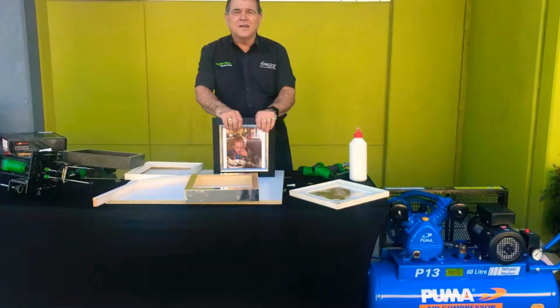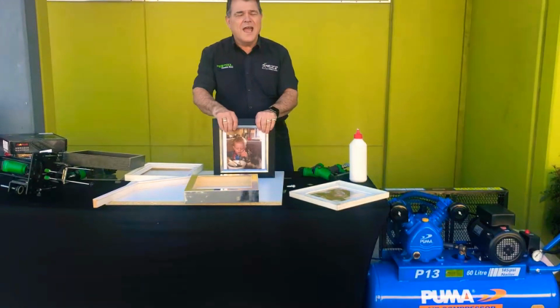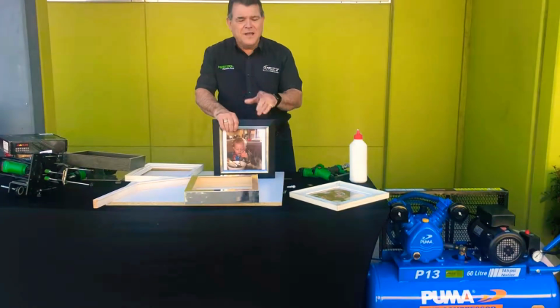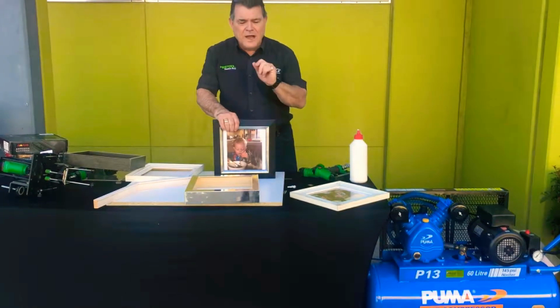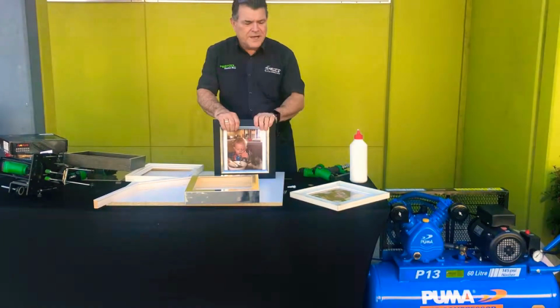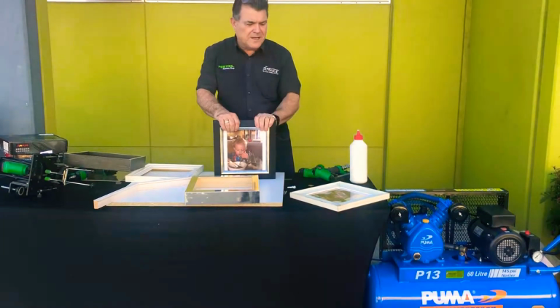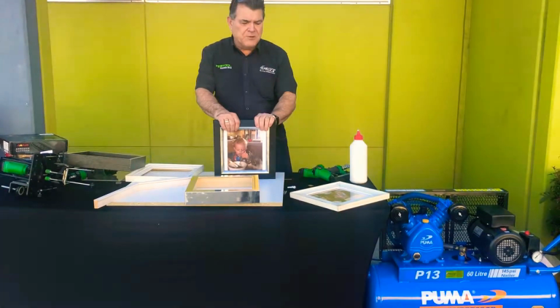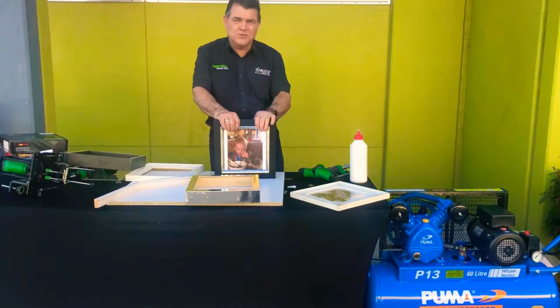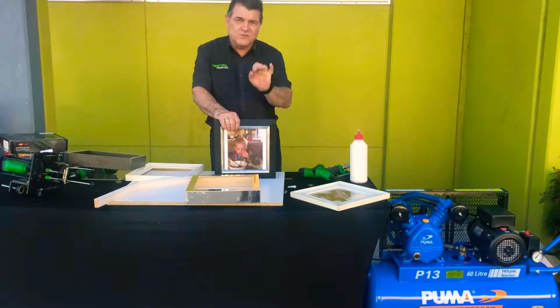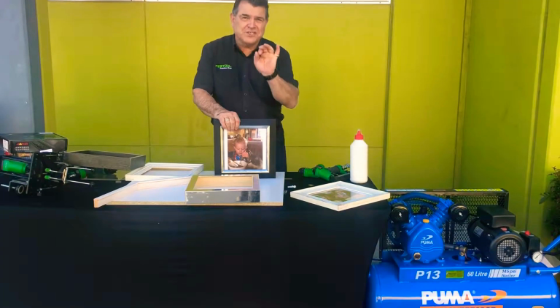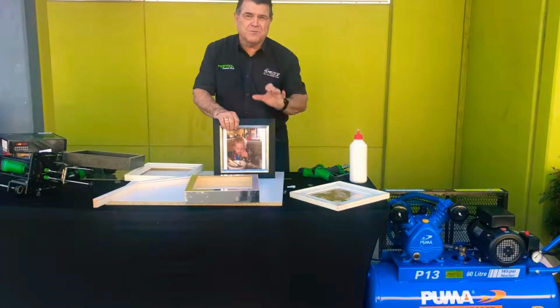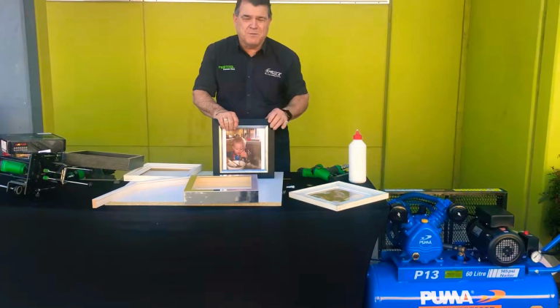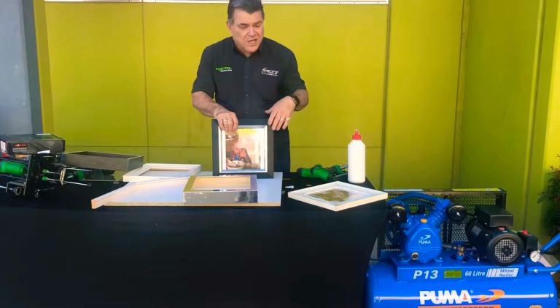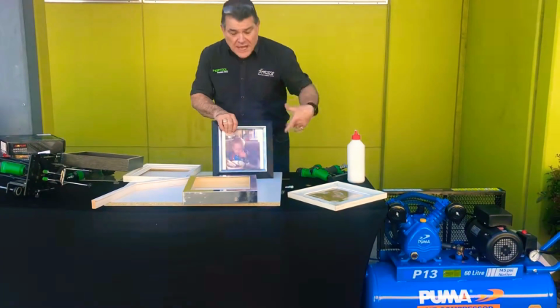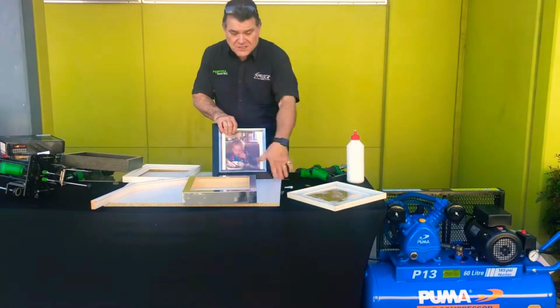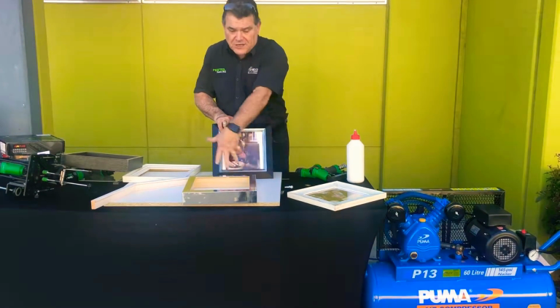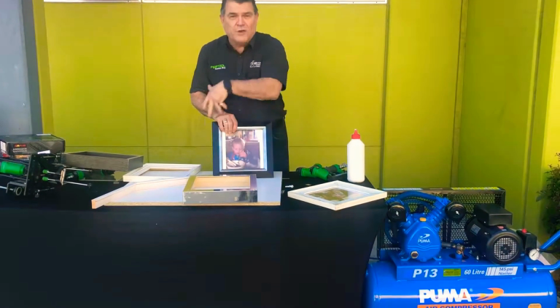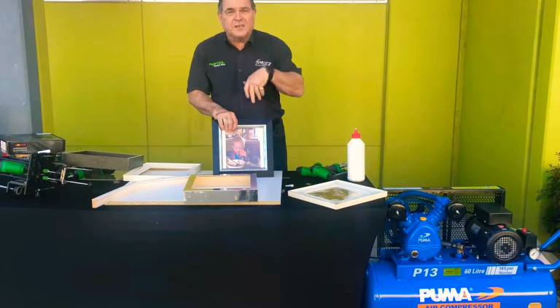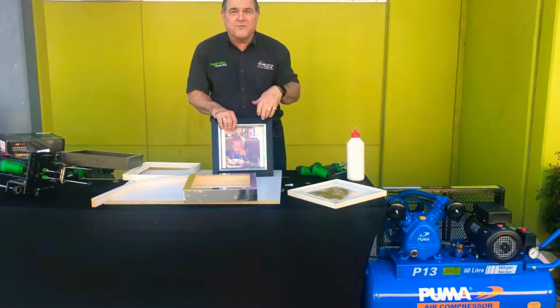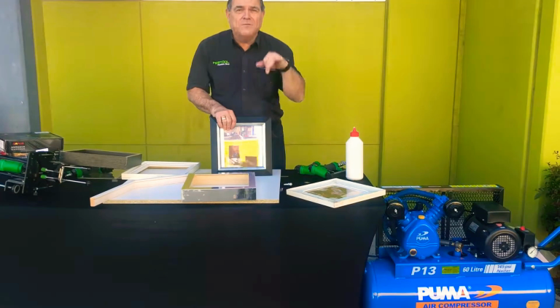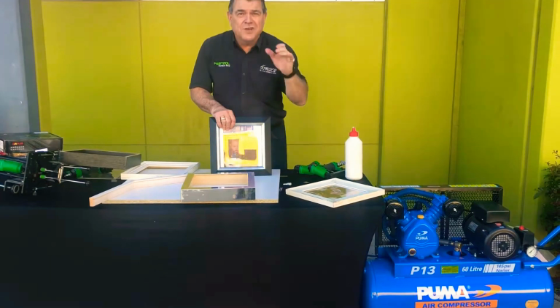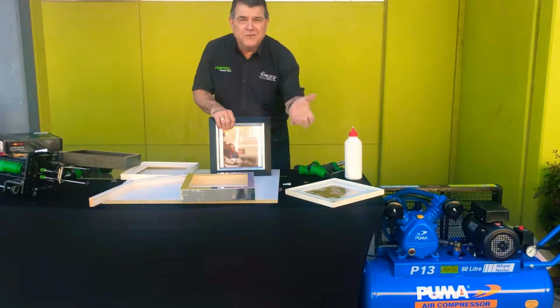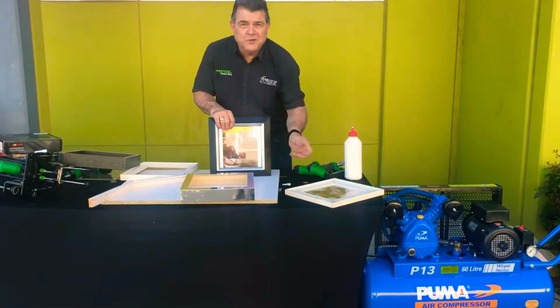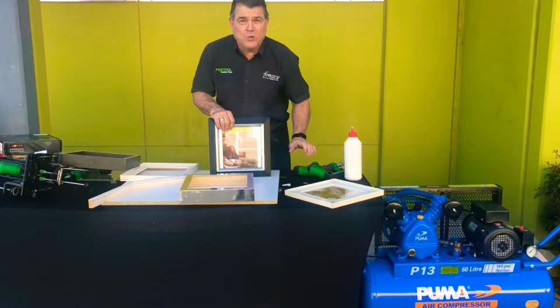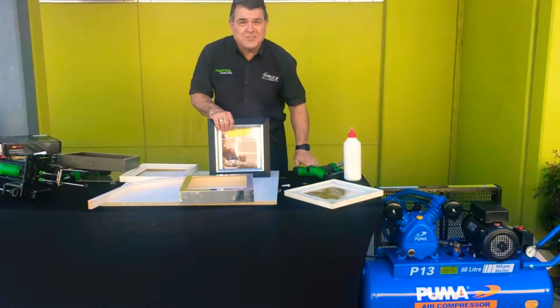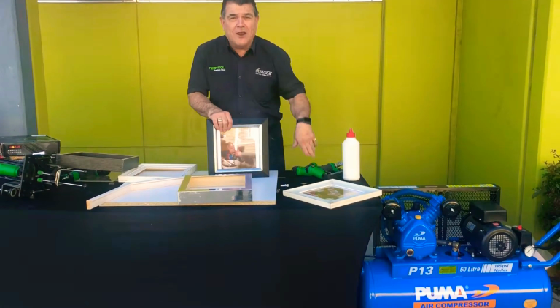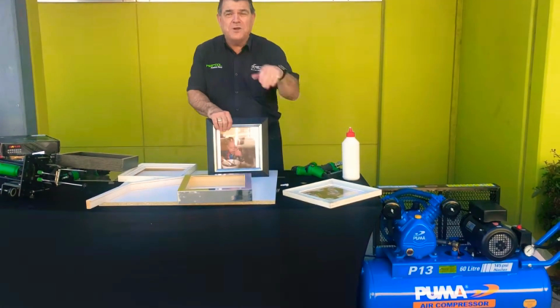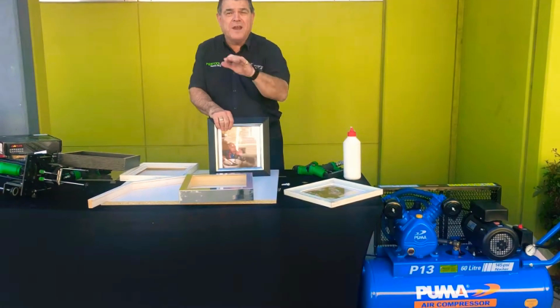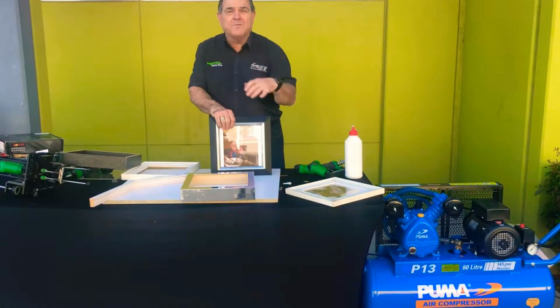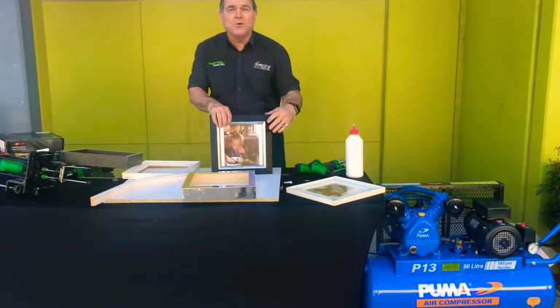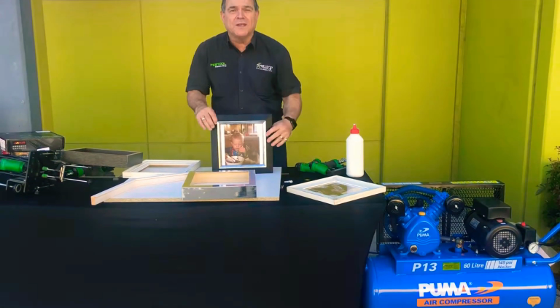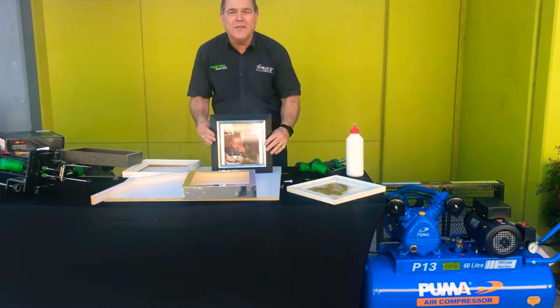Here we are again back at Beyond Tools, finishing up your picture. As I said, you've already cut your frames and used your wedge on your pin gun to put them together.